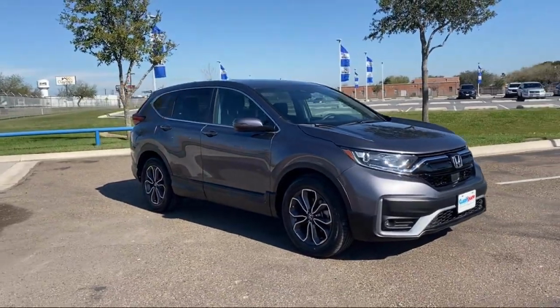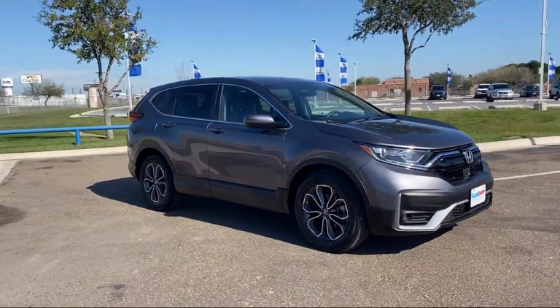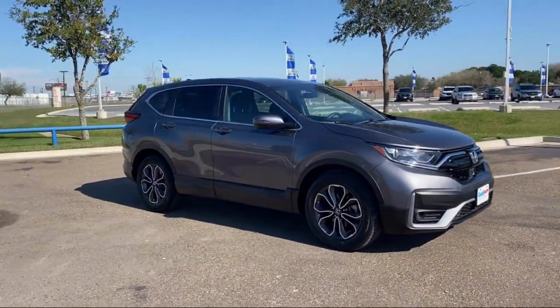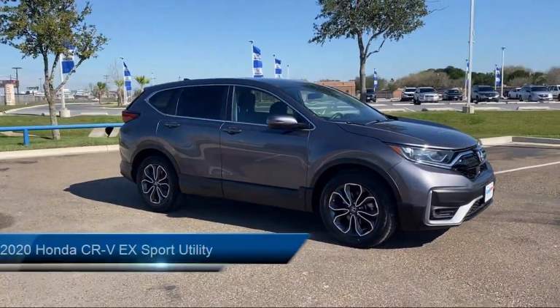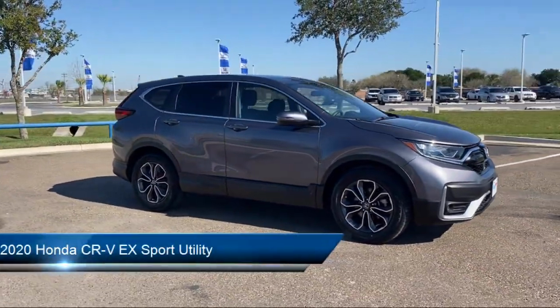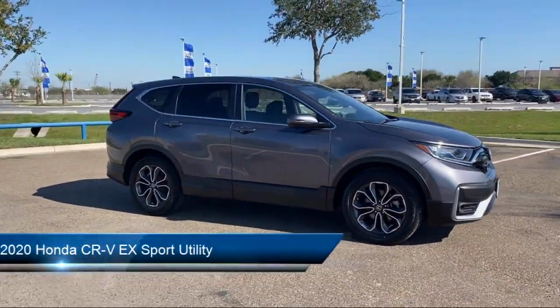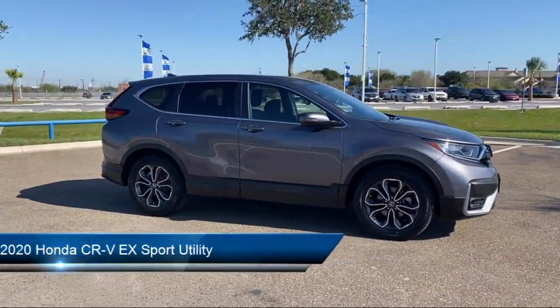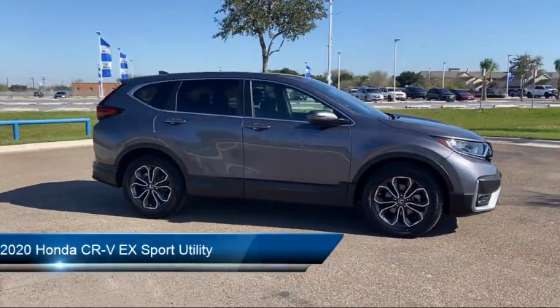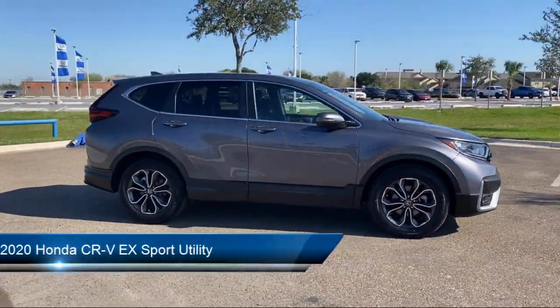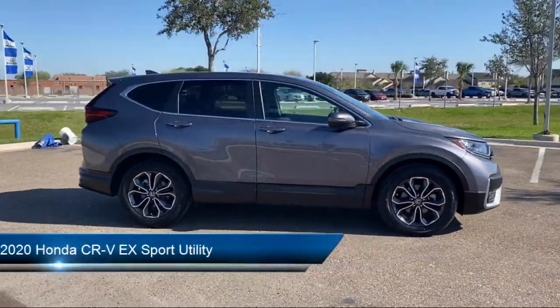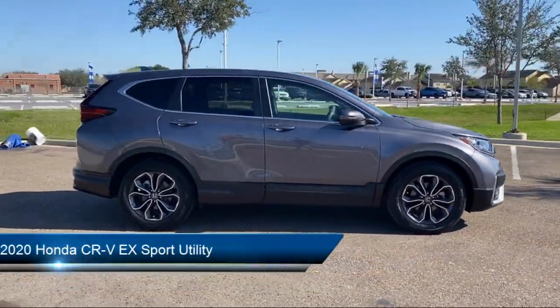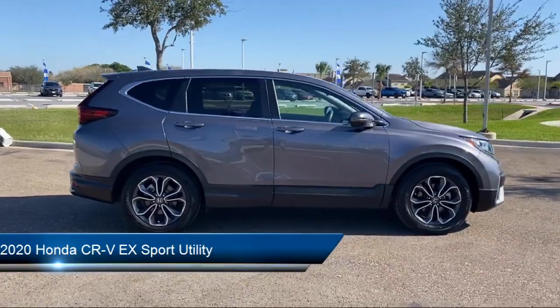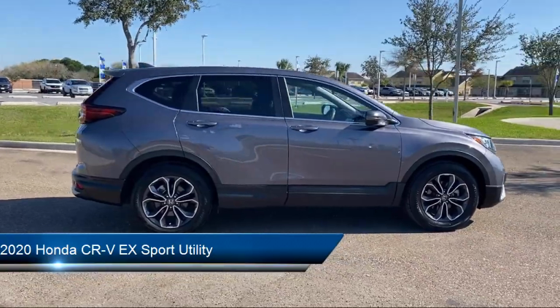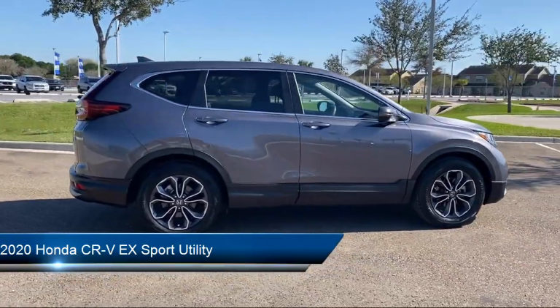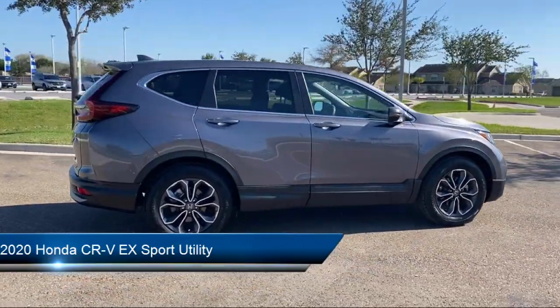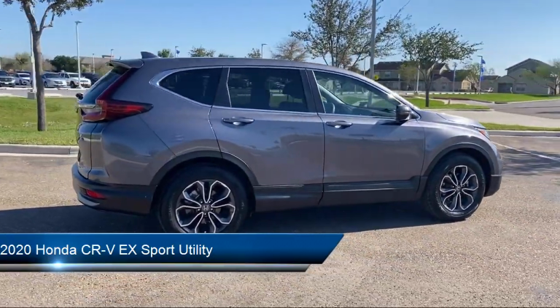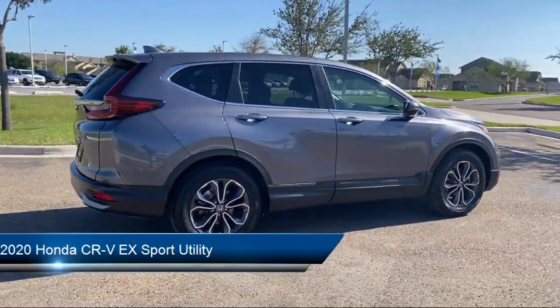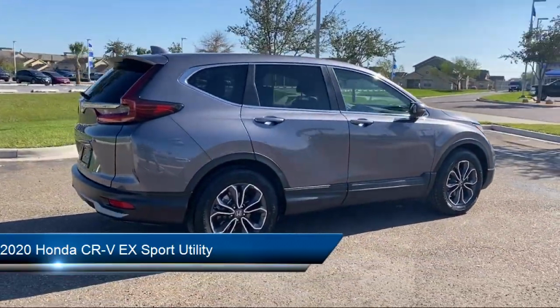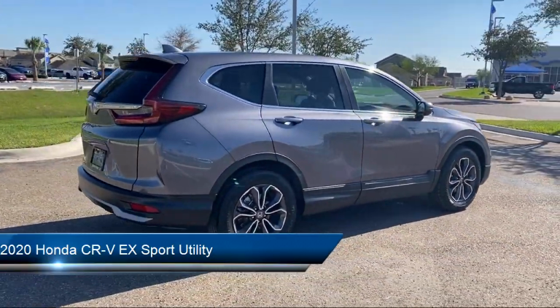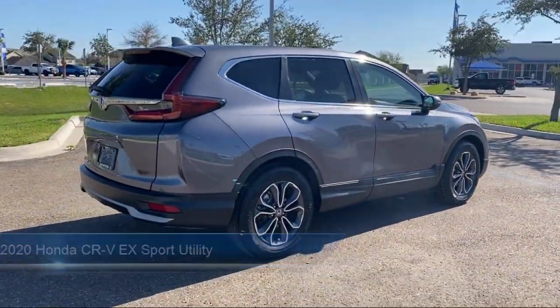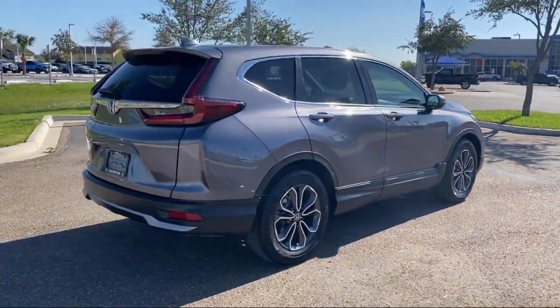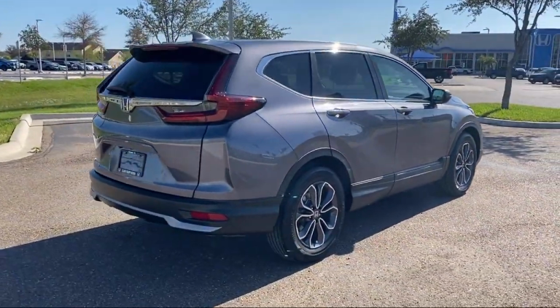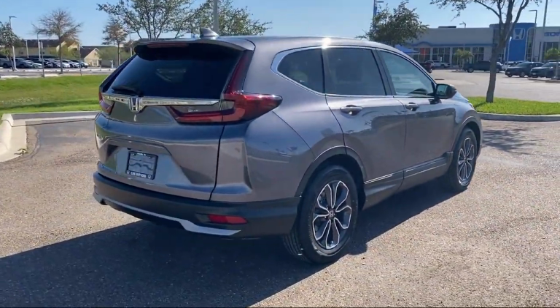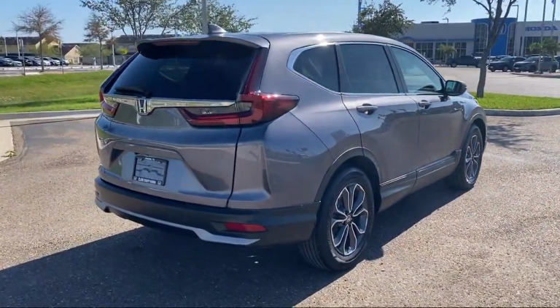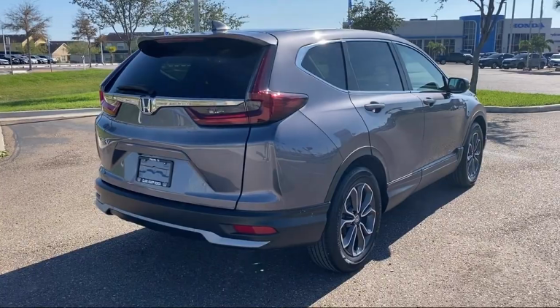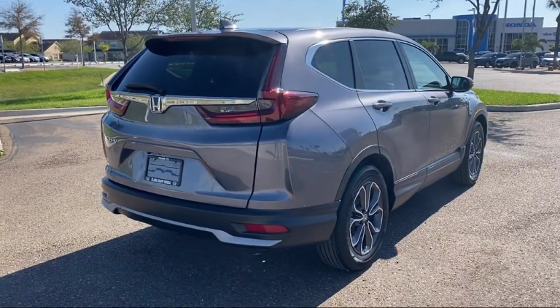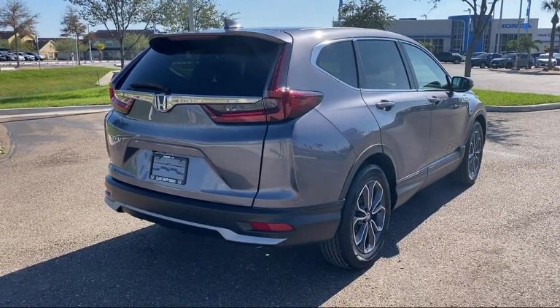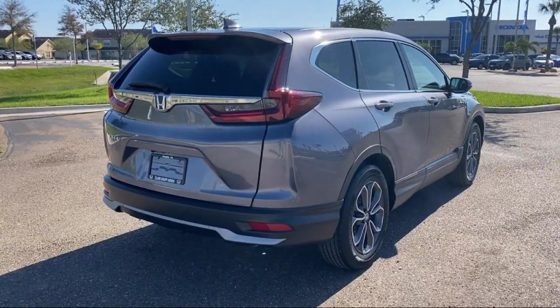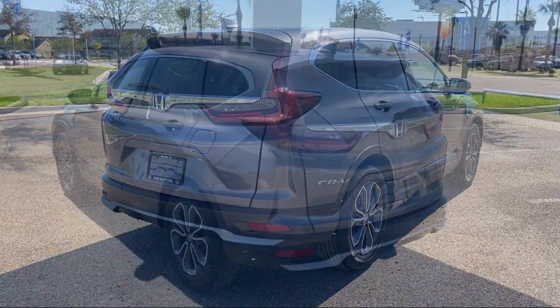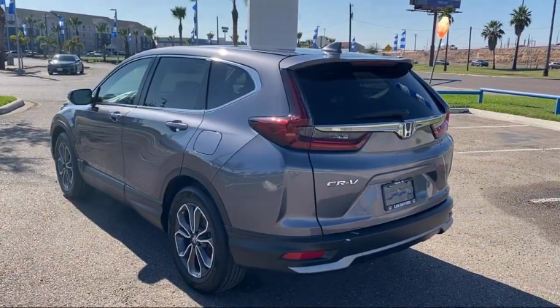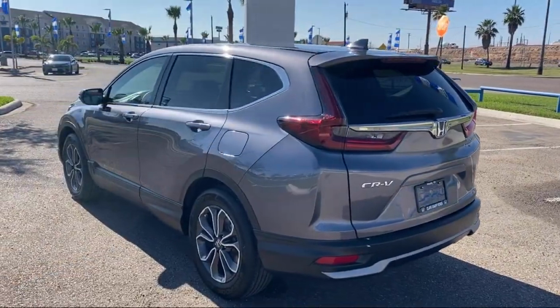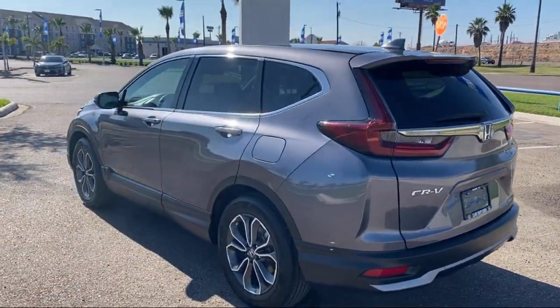This vehicle comes equipped with Auto High Beam Headlamp Control, Outside Temperature Display, Keyless Entry, Apple CarPlay and Android Auto, and Sirius XM Satellite Radio, as well as a Rear View Camera.